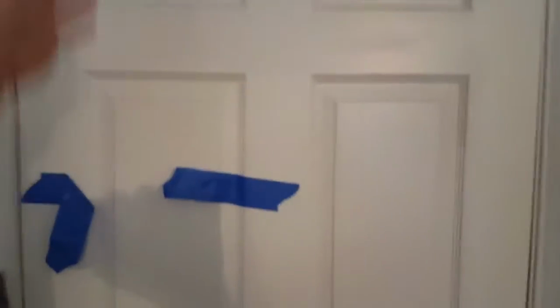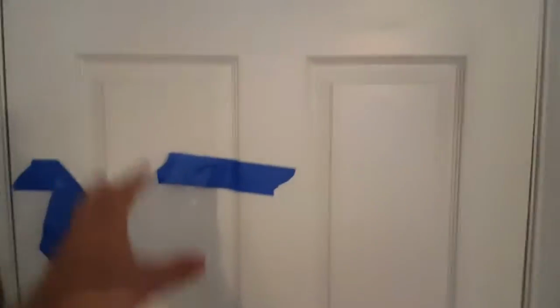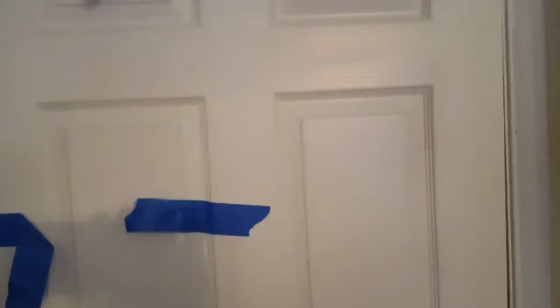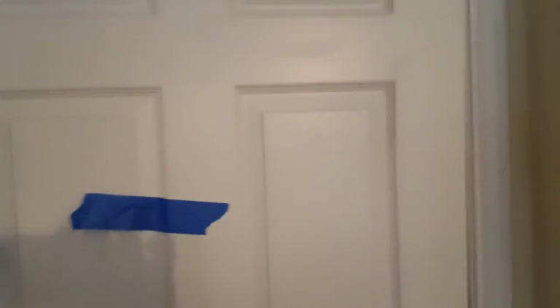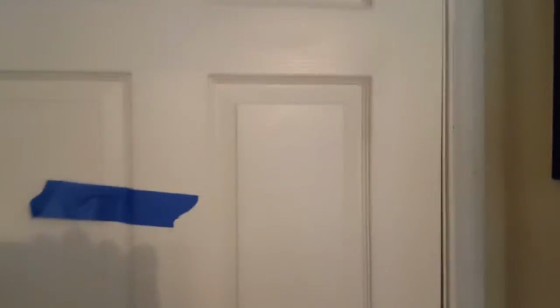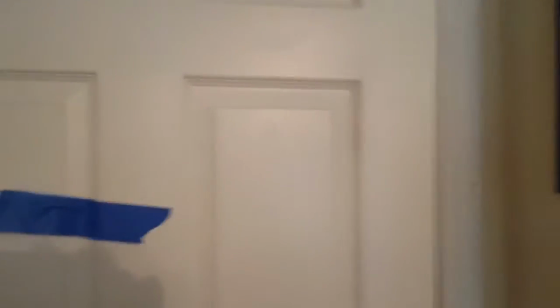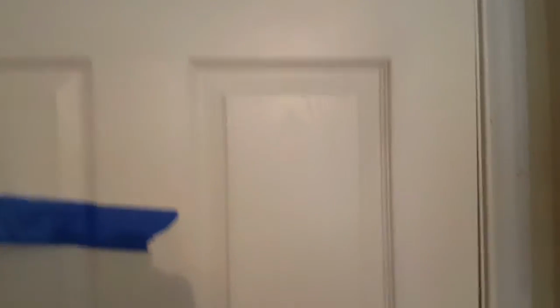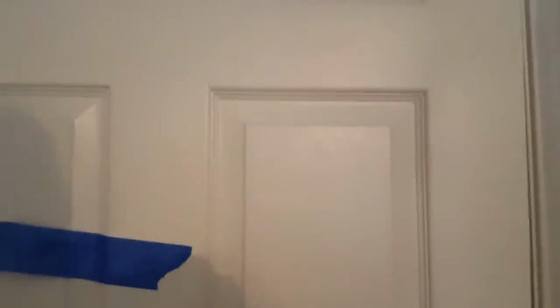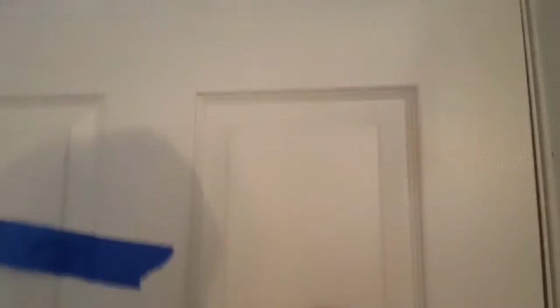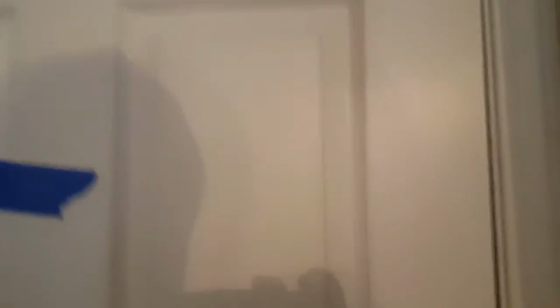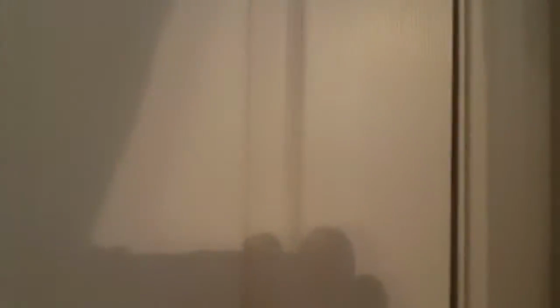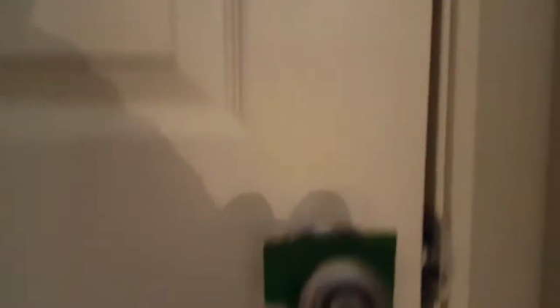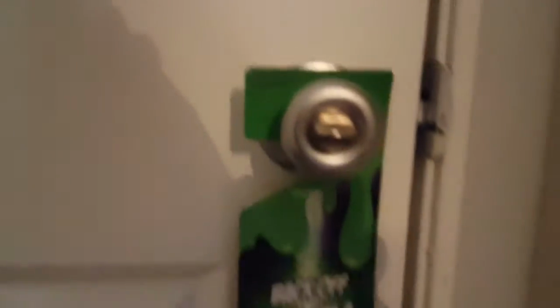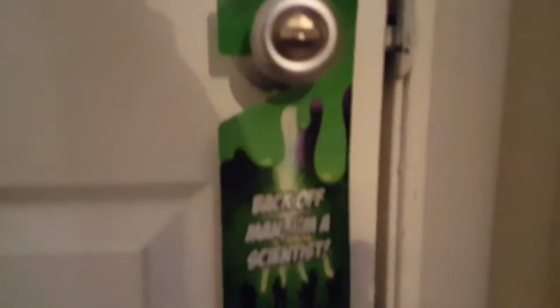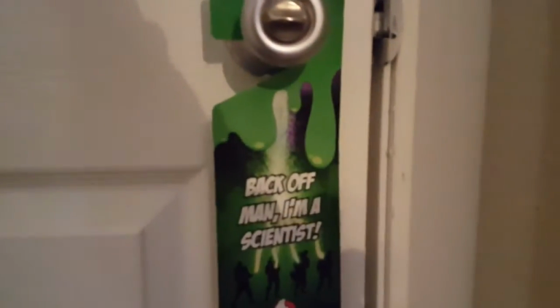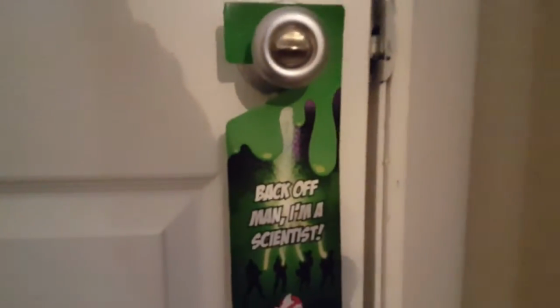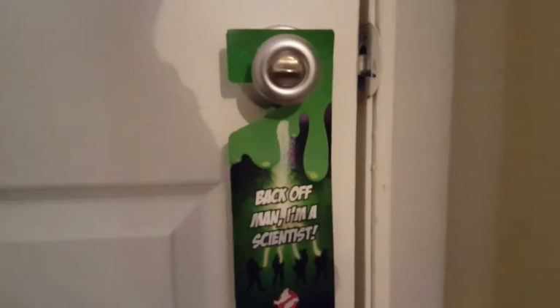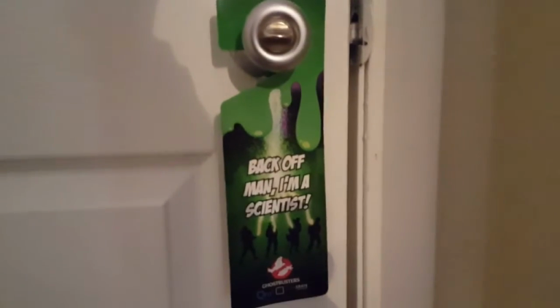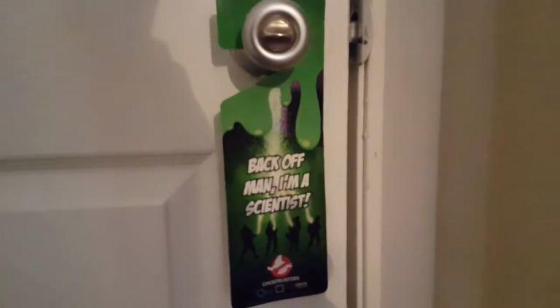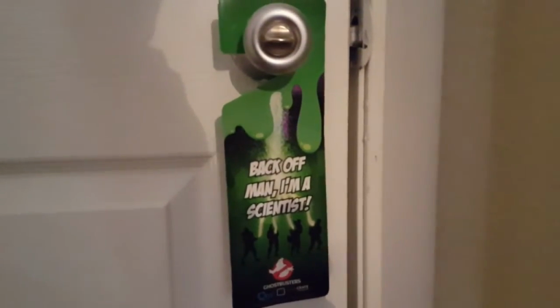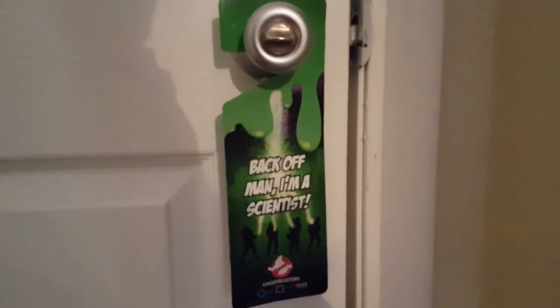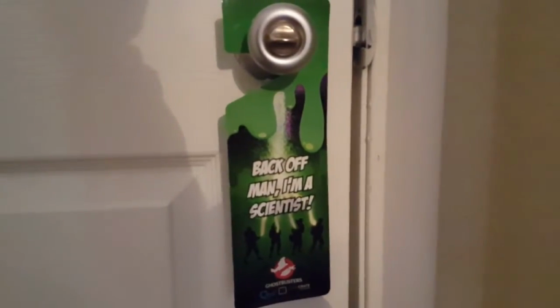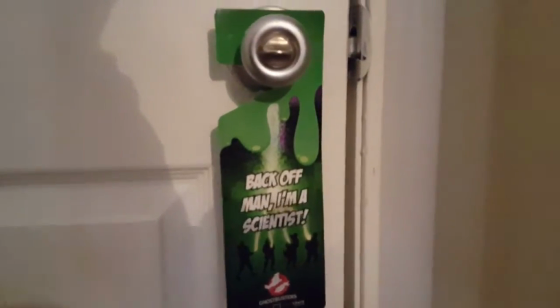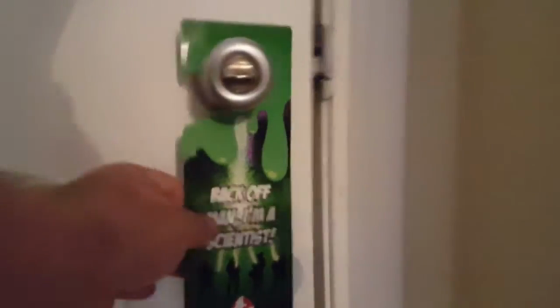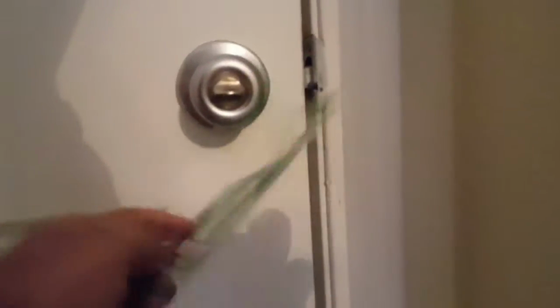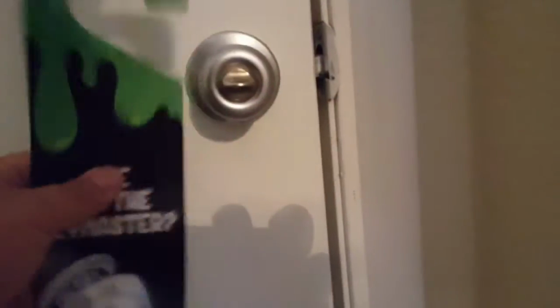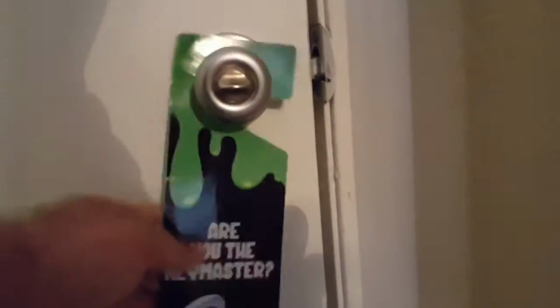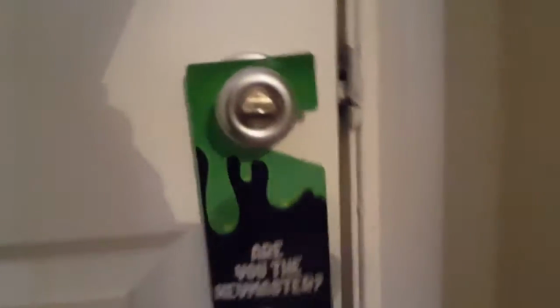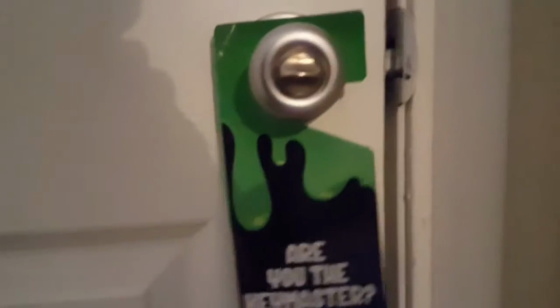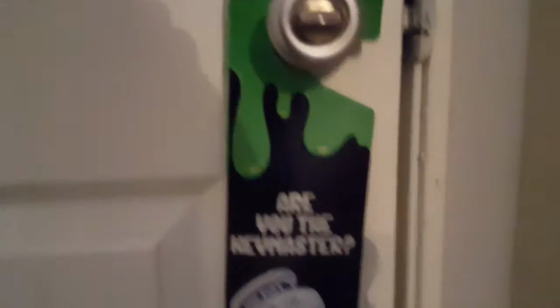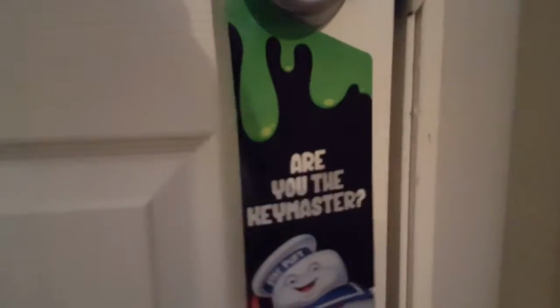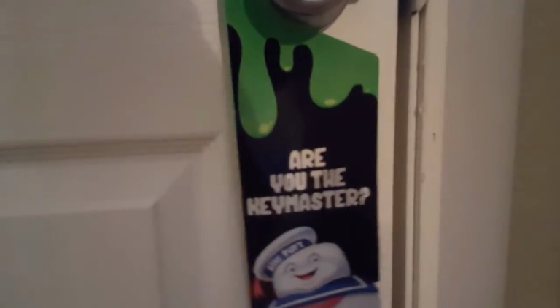So we'll start here at the front of the room — this is the door, excuse the tape there. I have here a nice little Ghostbusters door hanger: 'Back off man, I'm a scientist.' Turn it around: 'Are you the key master?'